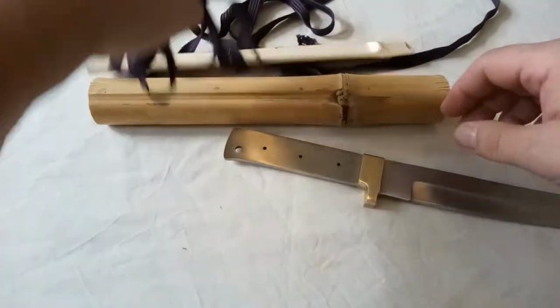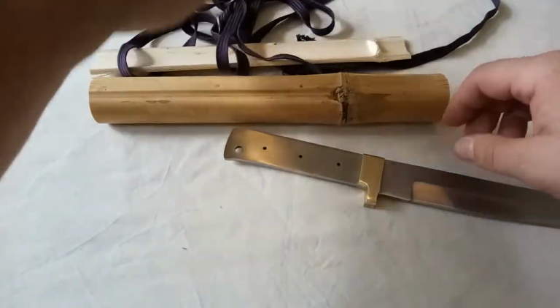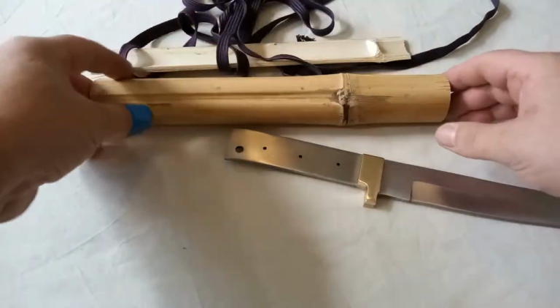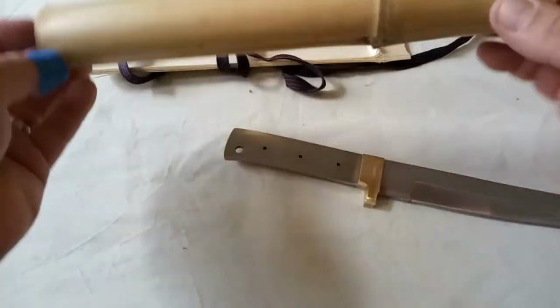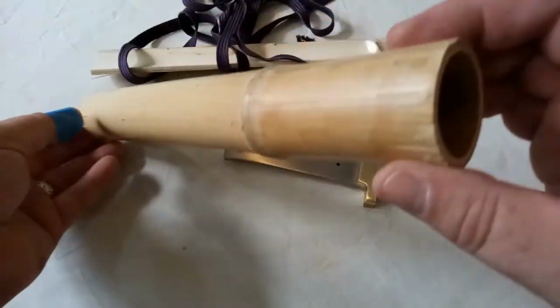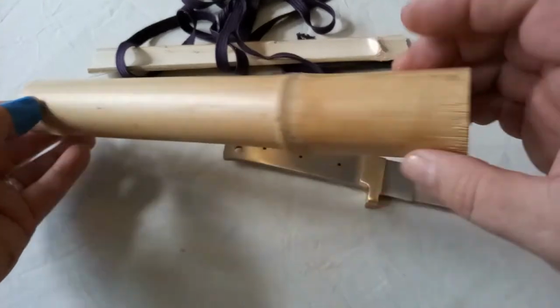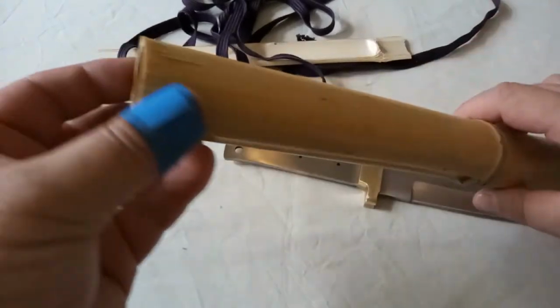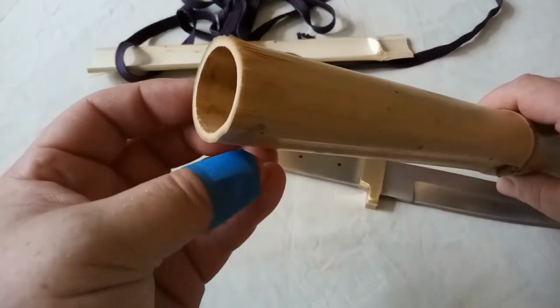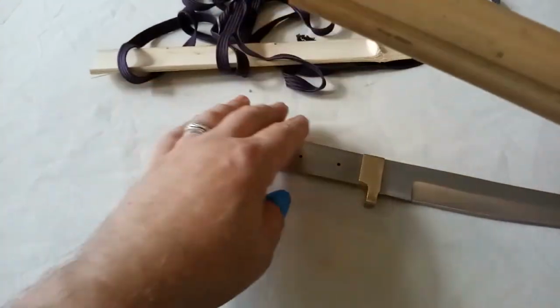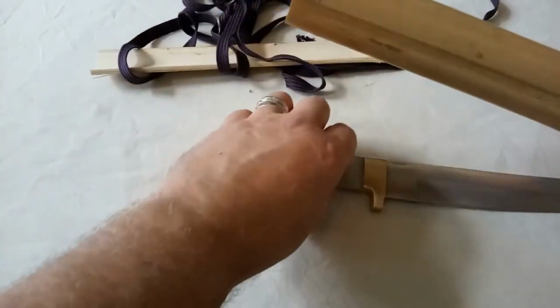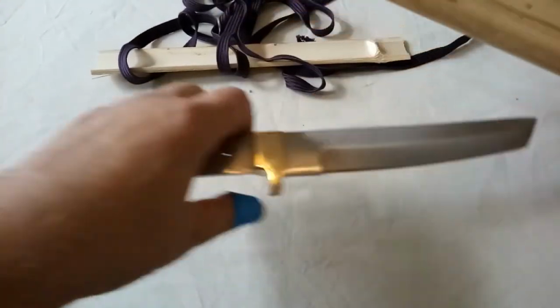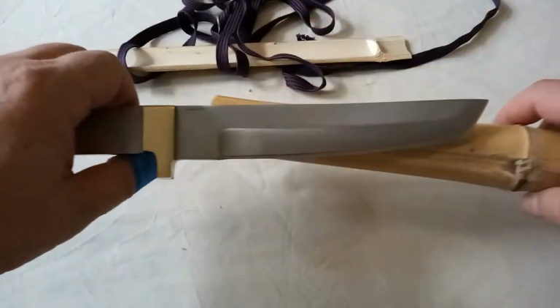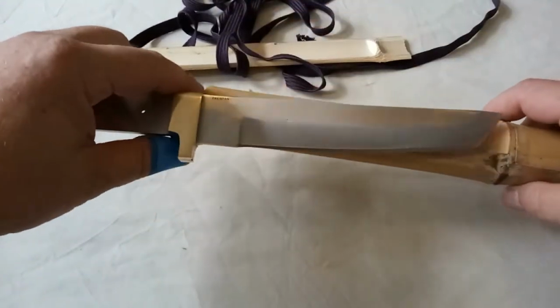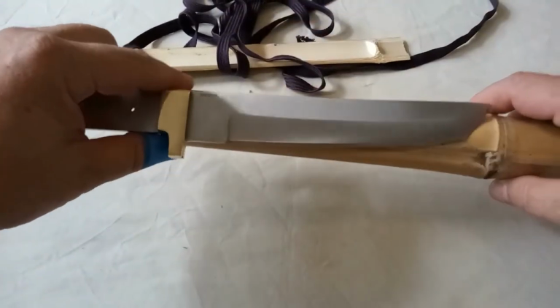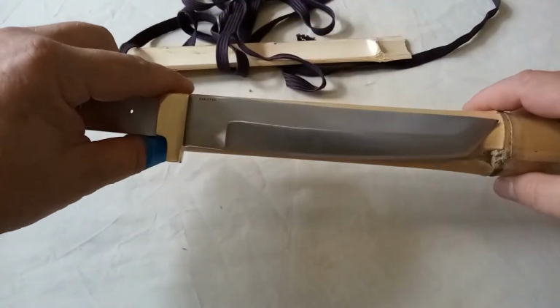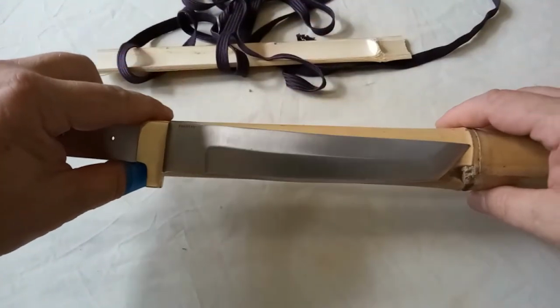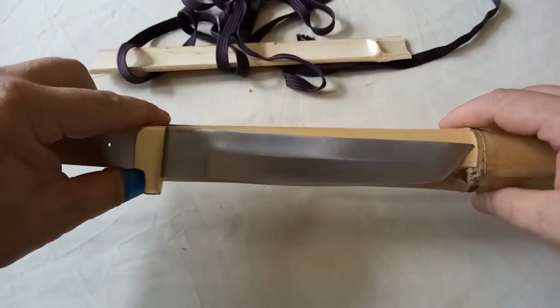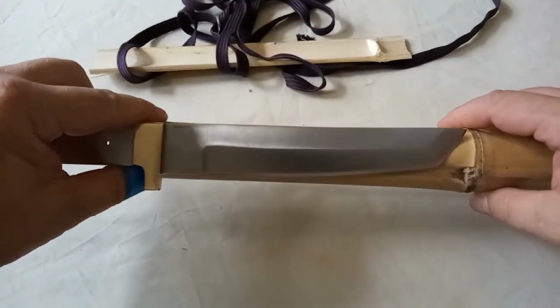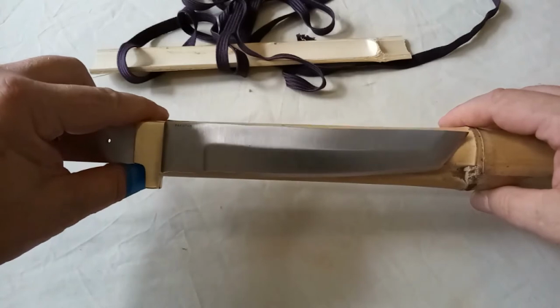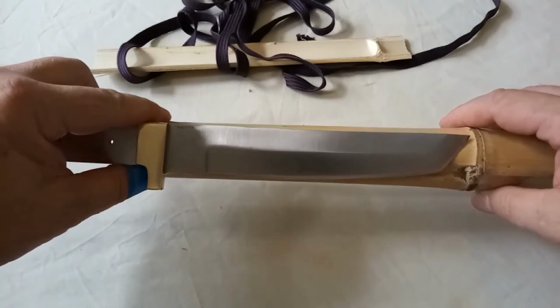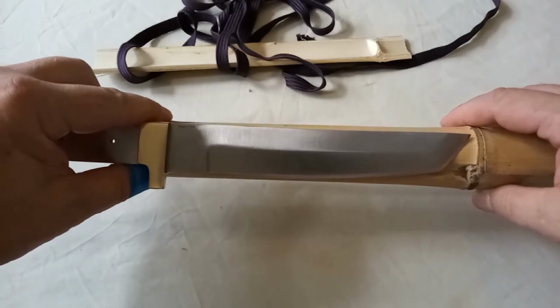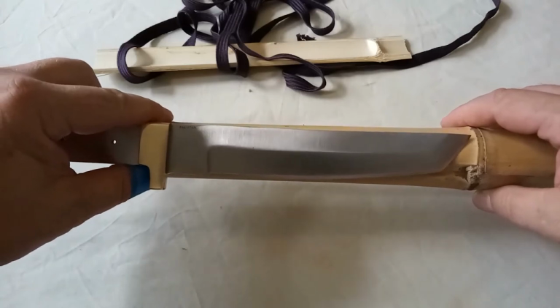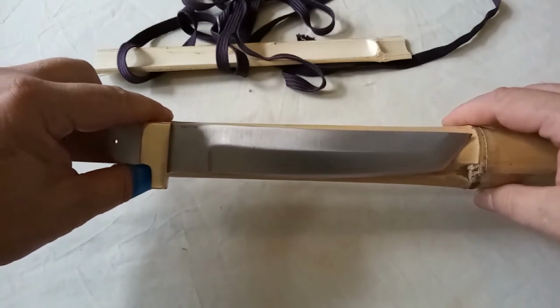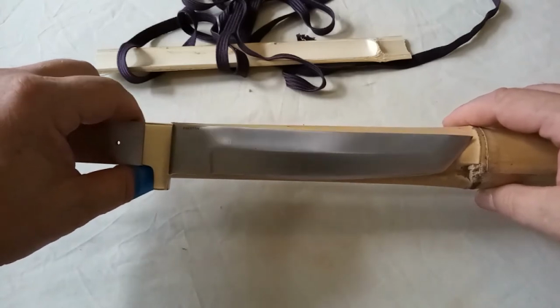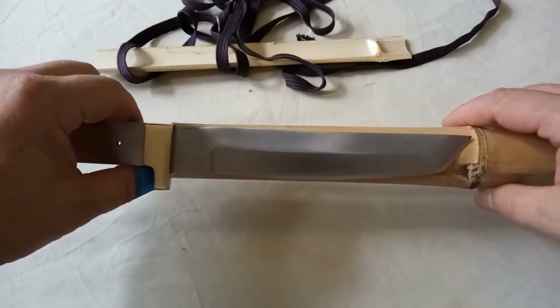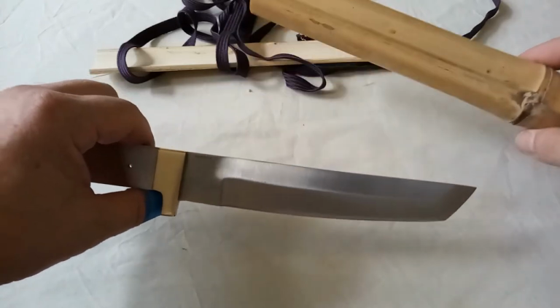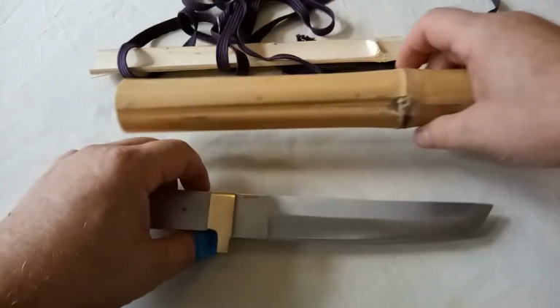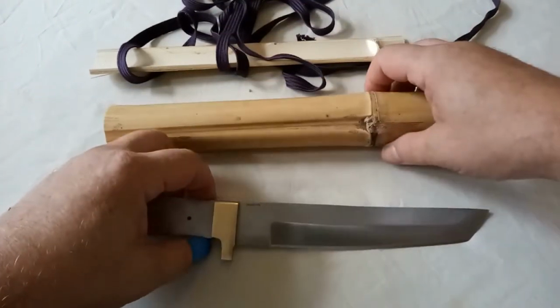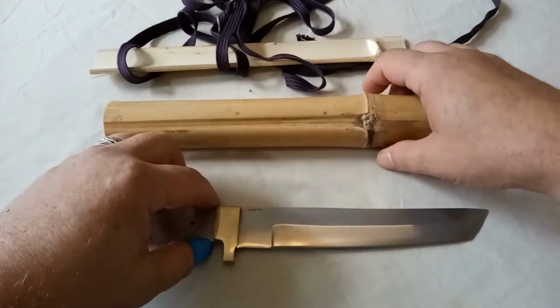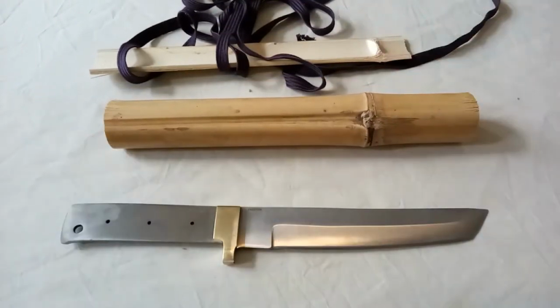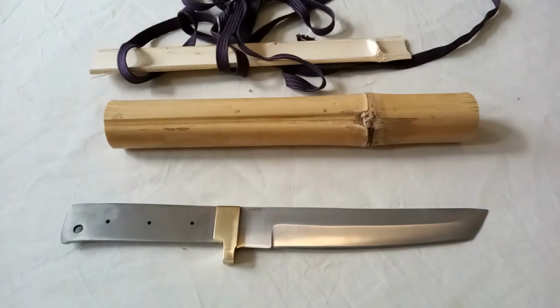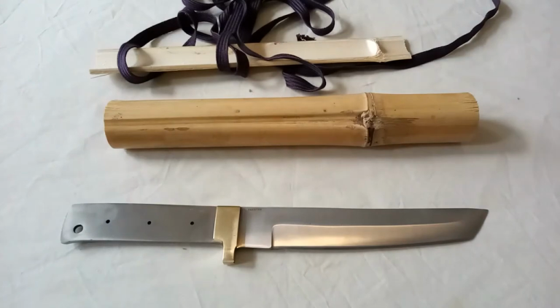Going over the top of that, I think that's going to look really quite smart. I've also managed to find this bit of bamboo that I'll try to make a sheath with. That might be a bit more difficult than I thought — it's going to require quite a lot of thinking.